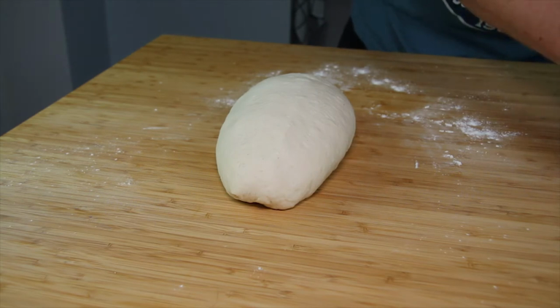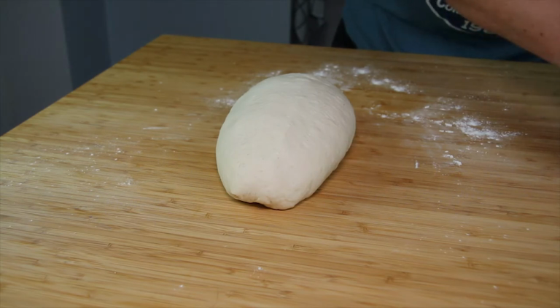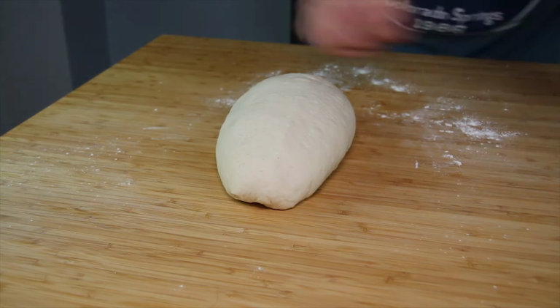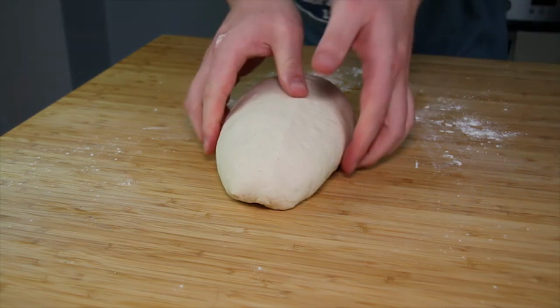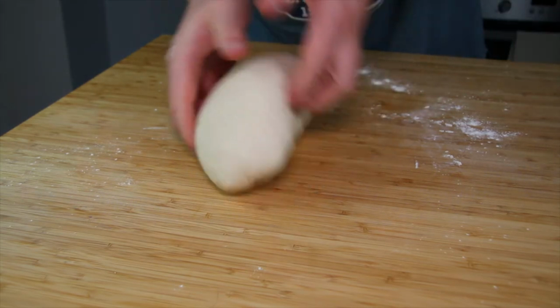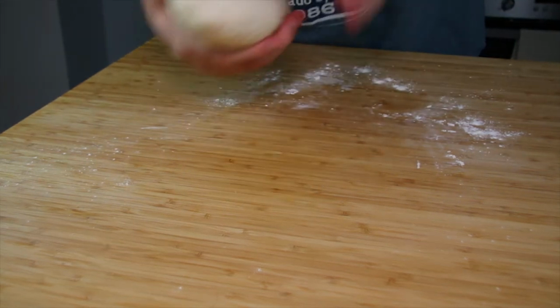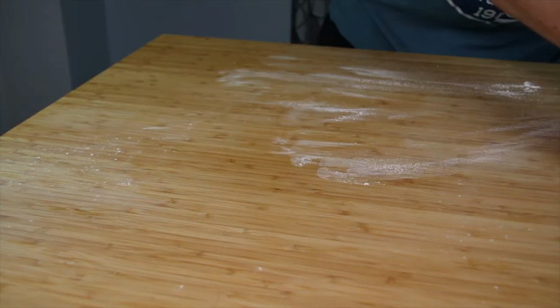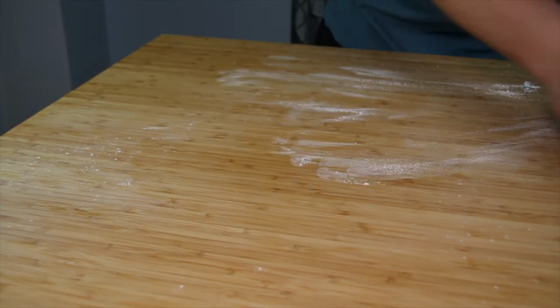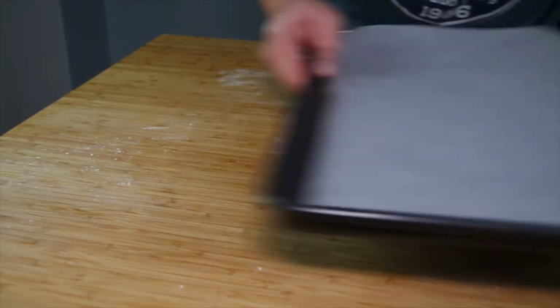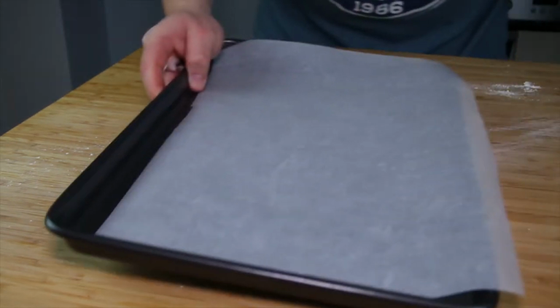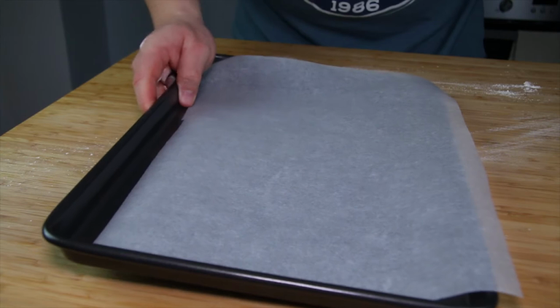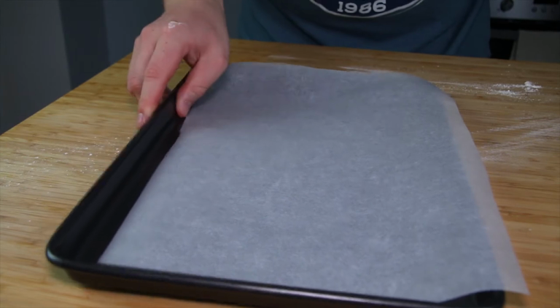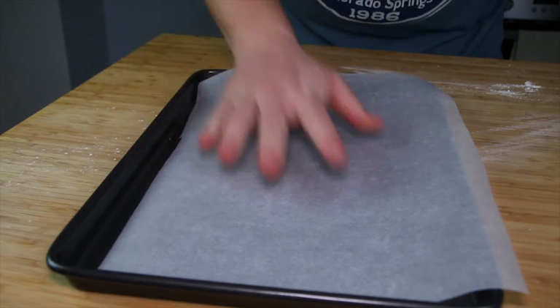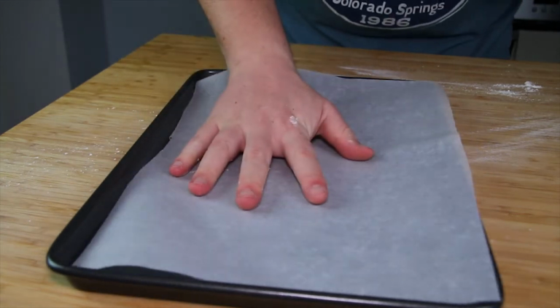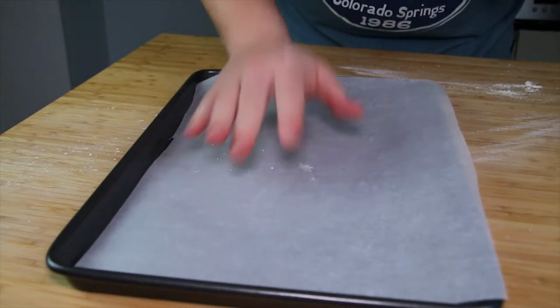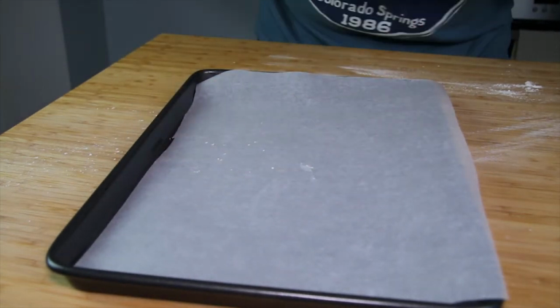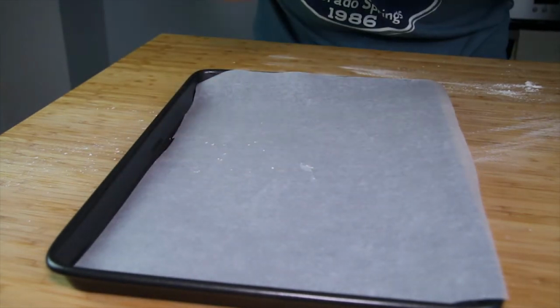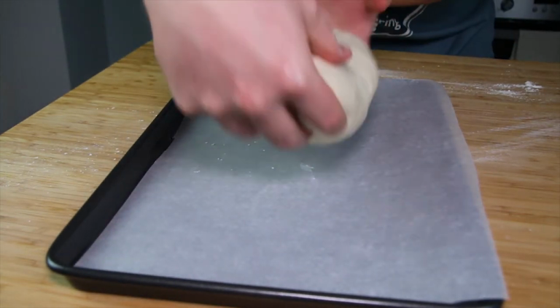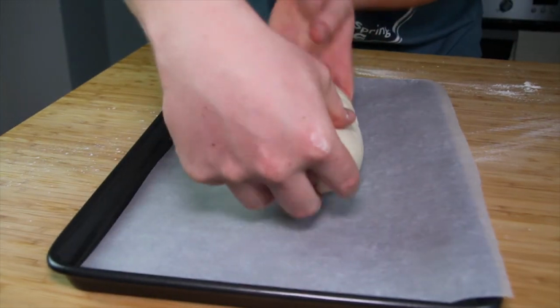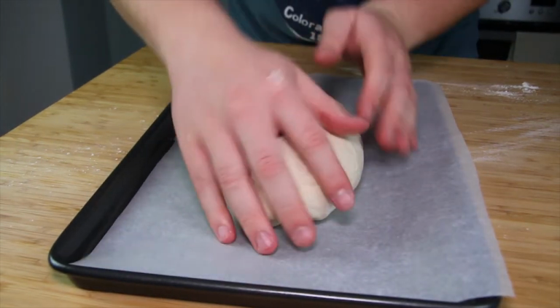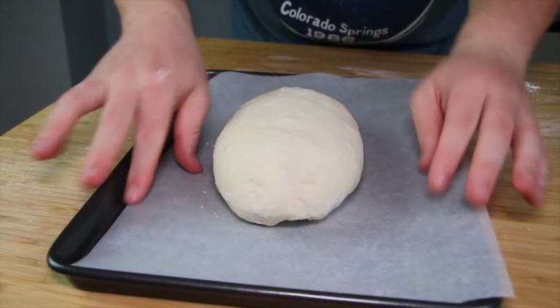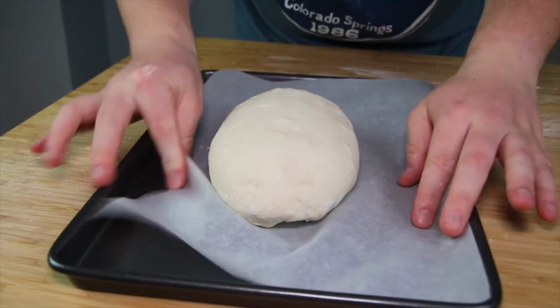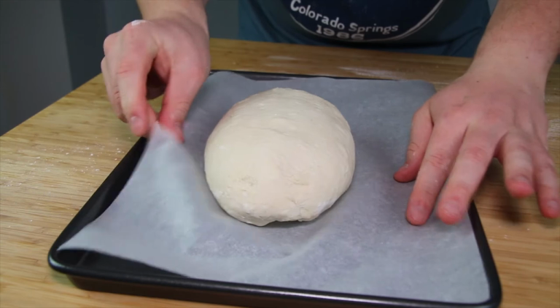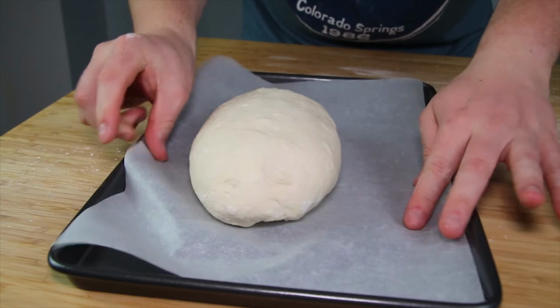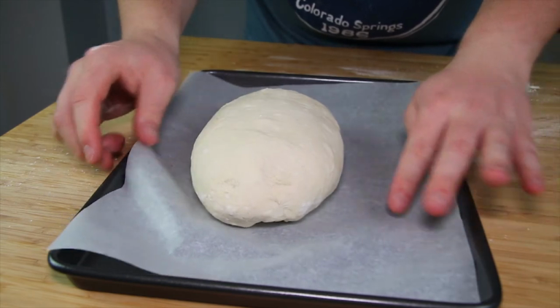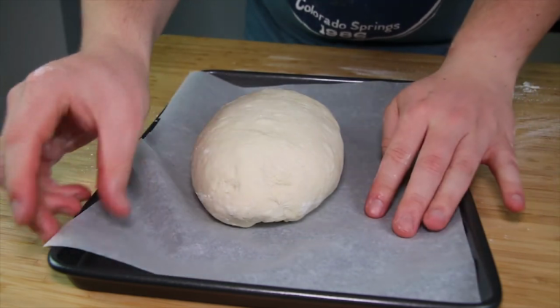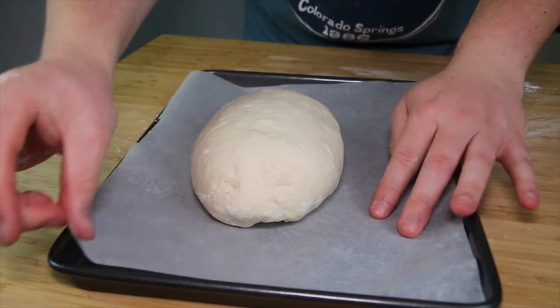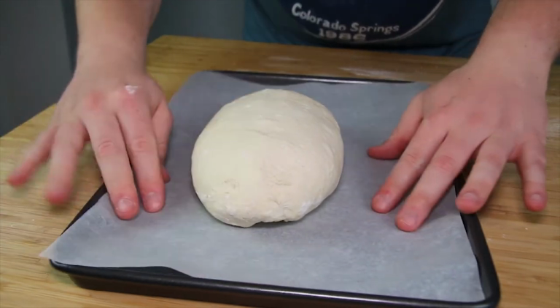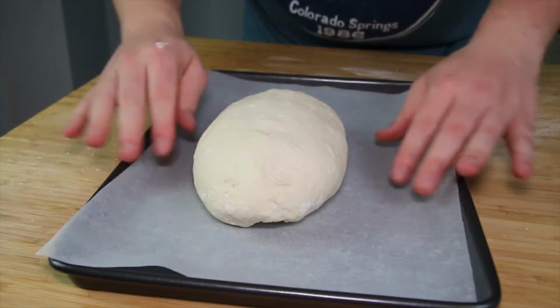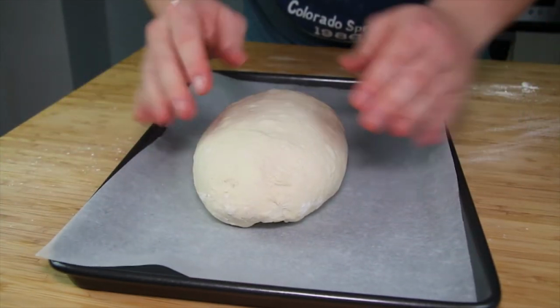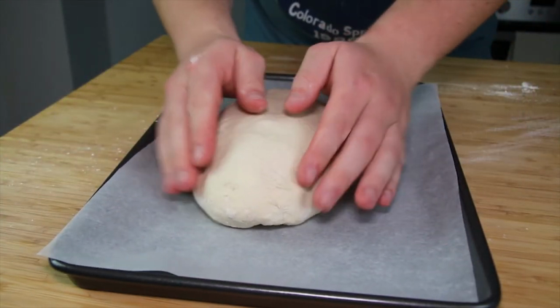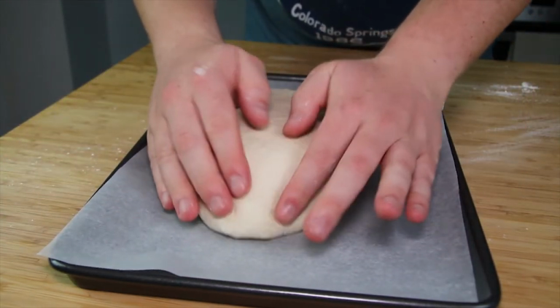We now need to prove the dough again until it has doubled in size. This could take between 30 minutes and an hour depending on humidity and heat. Cover the dough with oiled cling film so it doesn't stick as it rises.